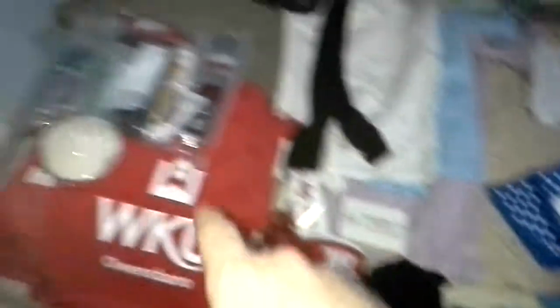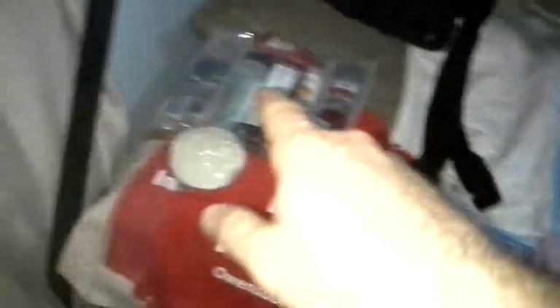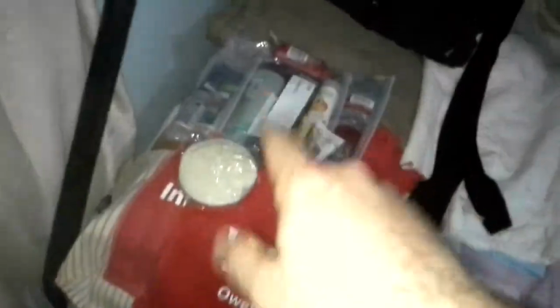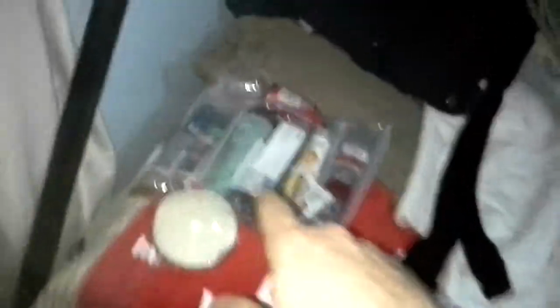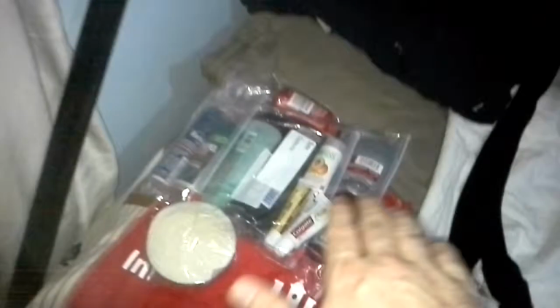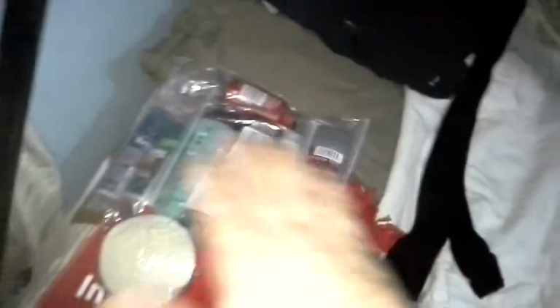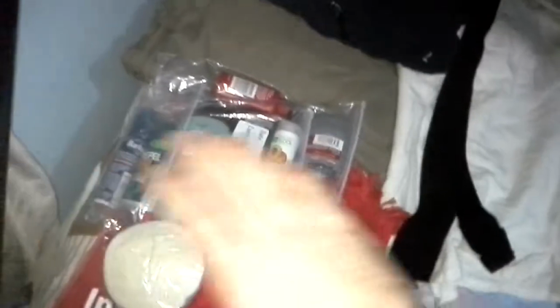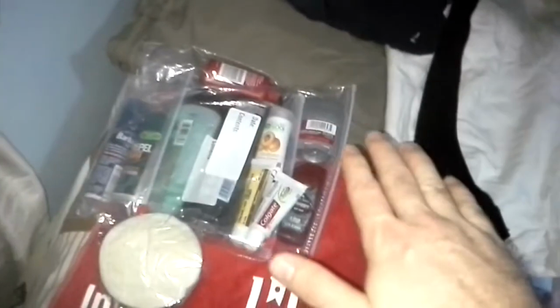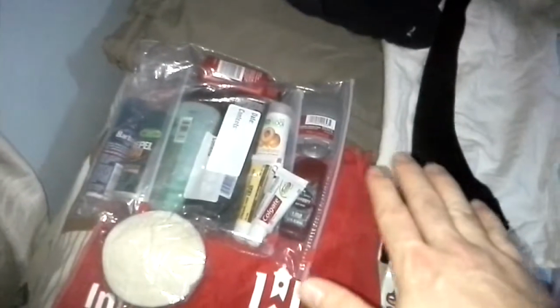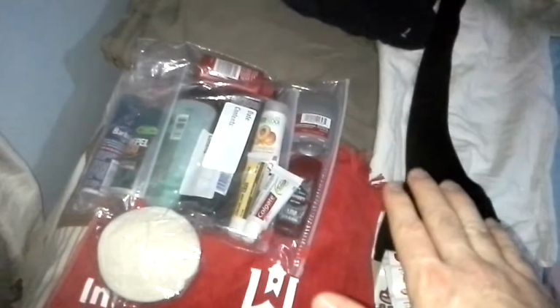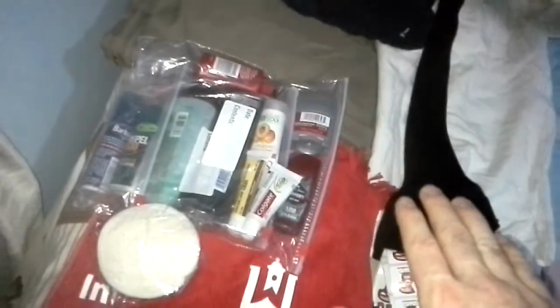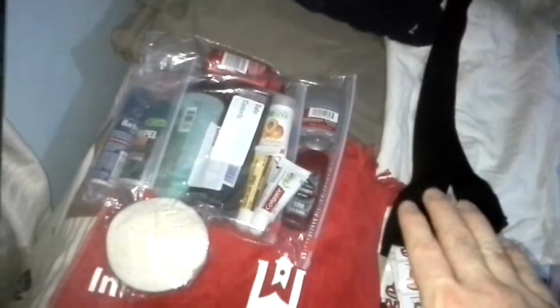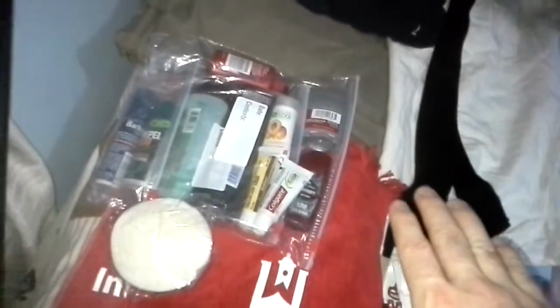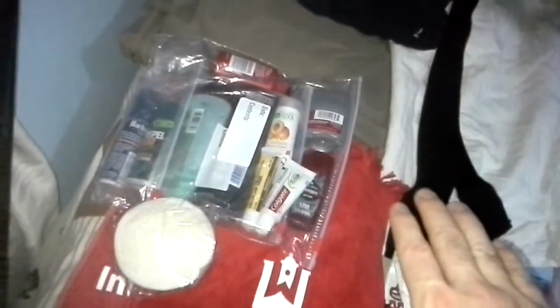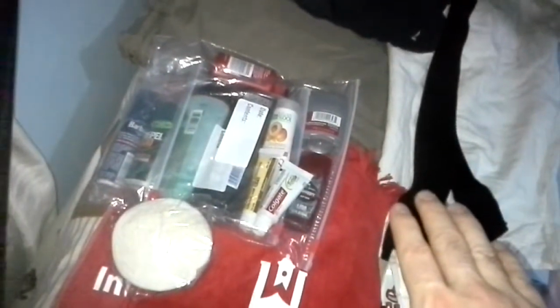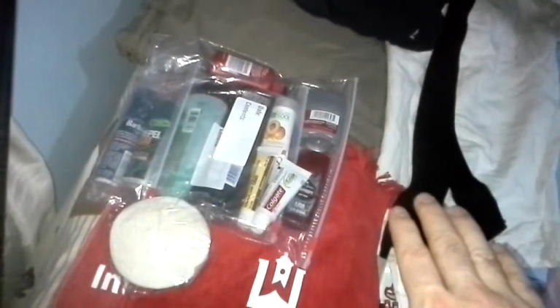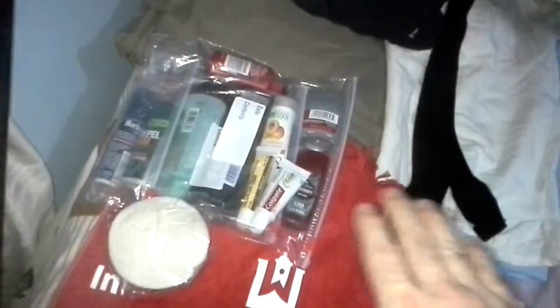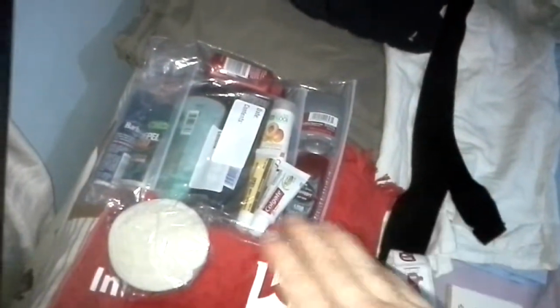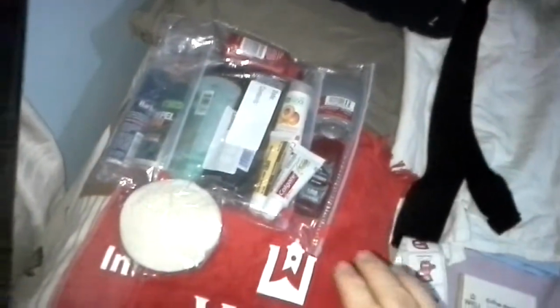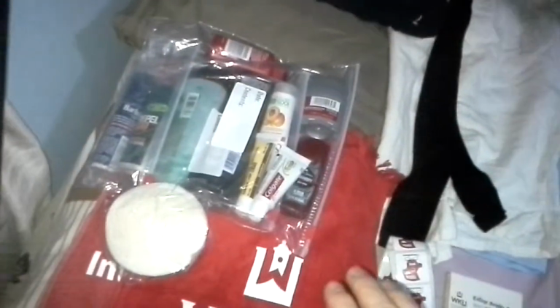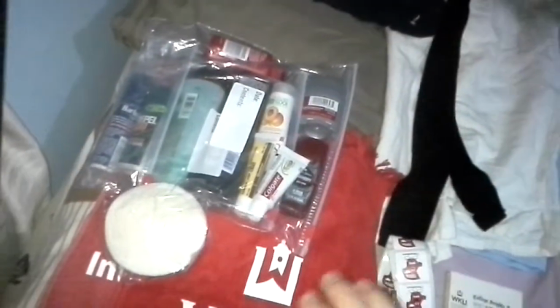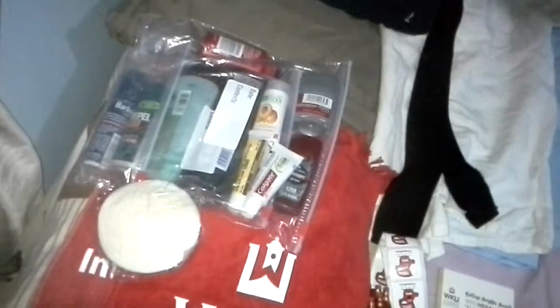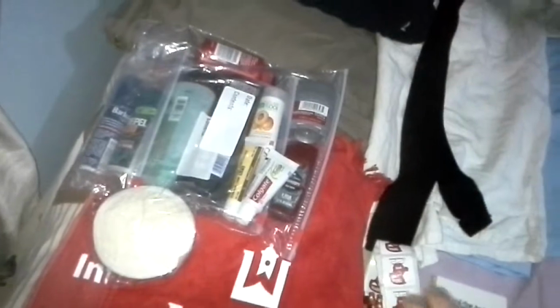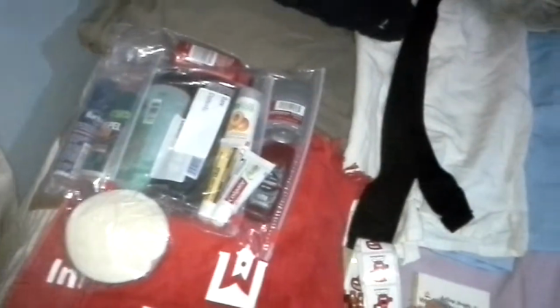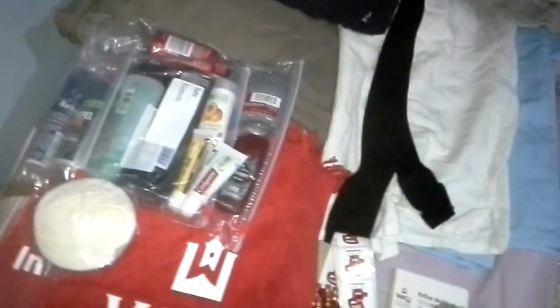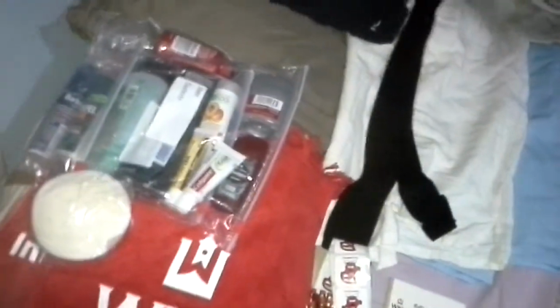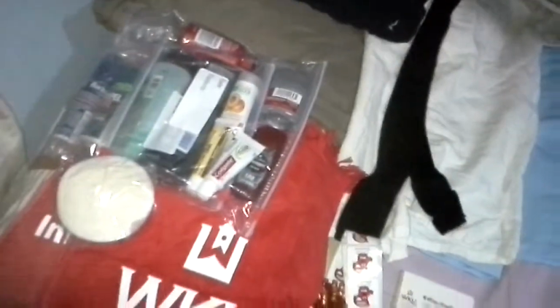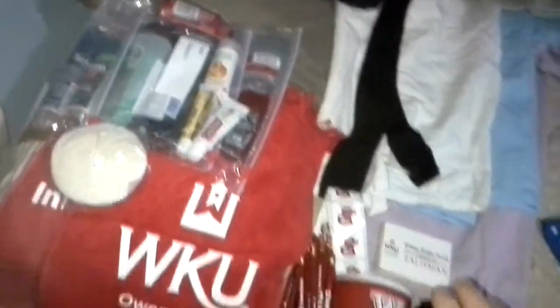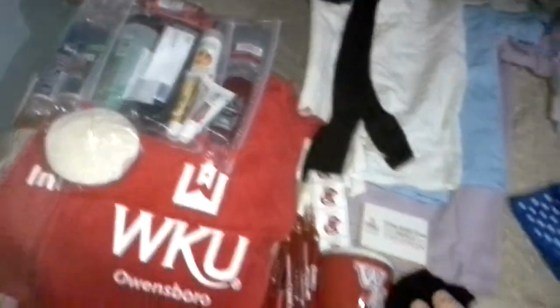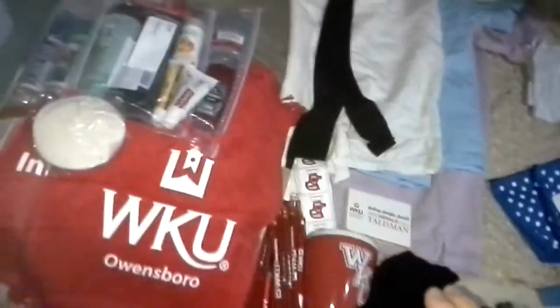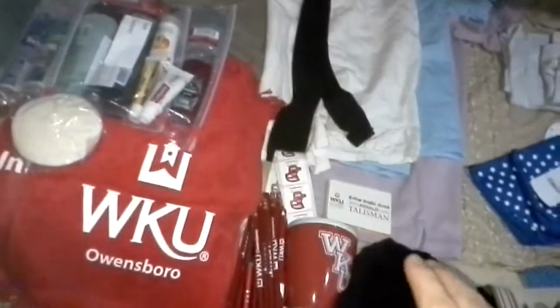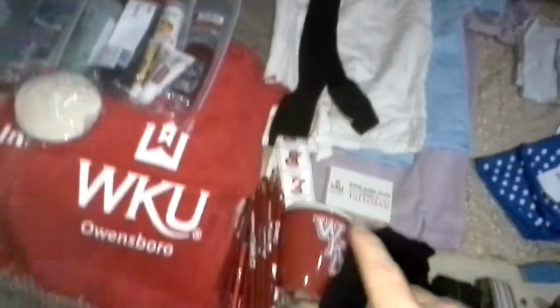My toiletries I packed flat so that they would show up under the x-ray really clearly, and it went right through security — had no problems, I was in and out in ten minutes.